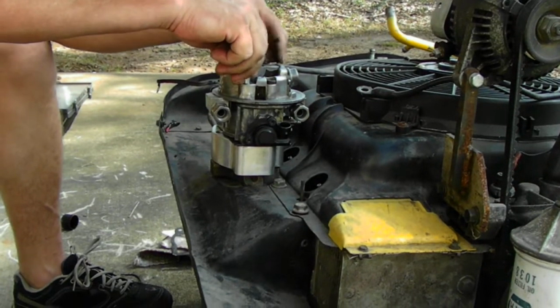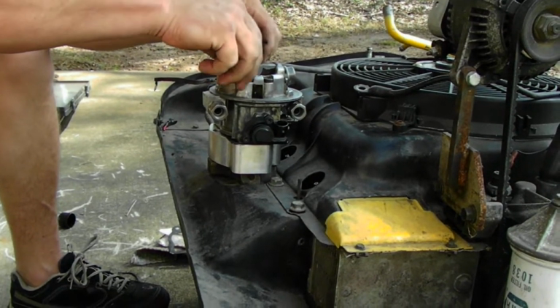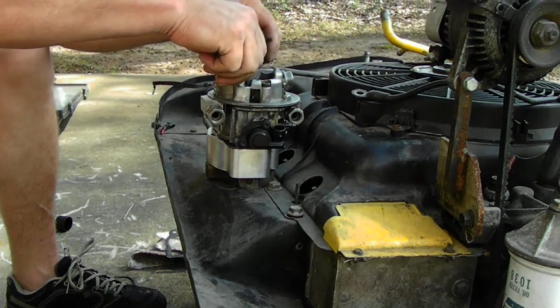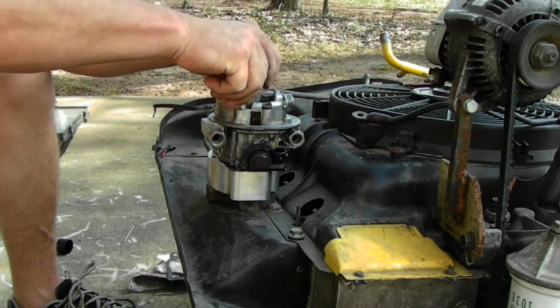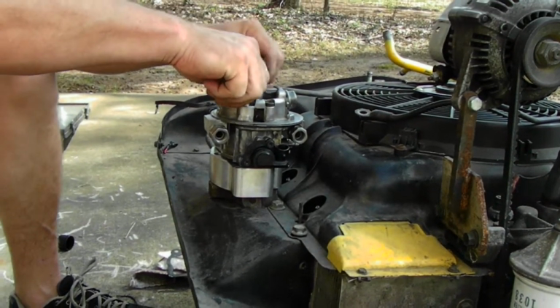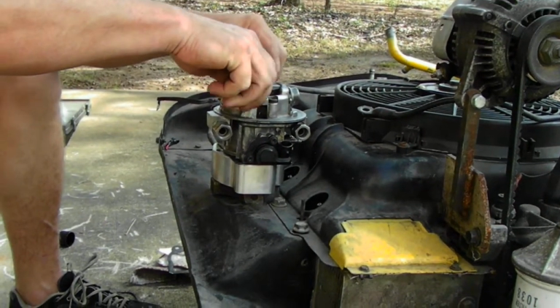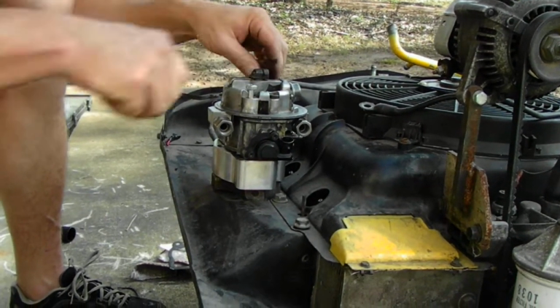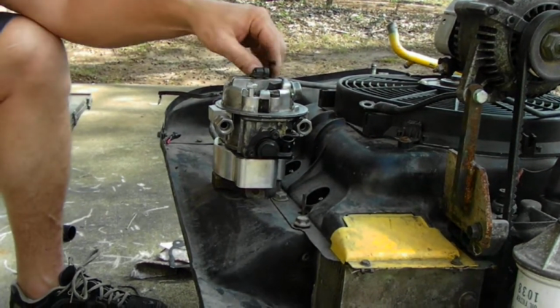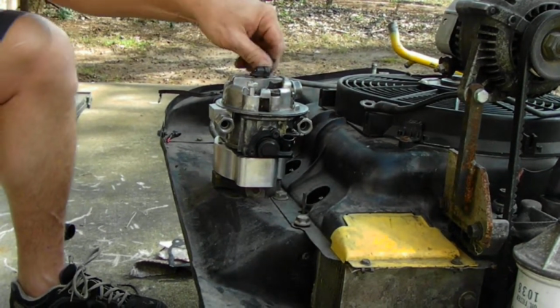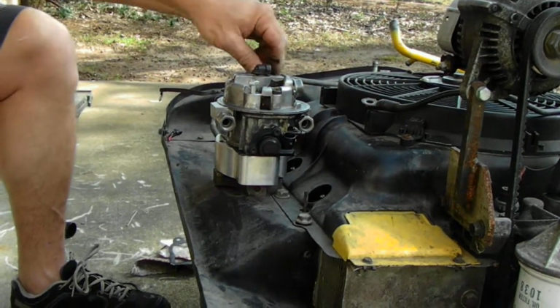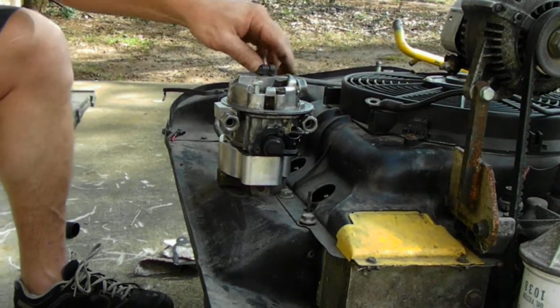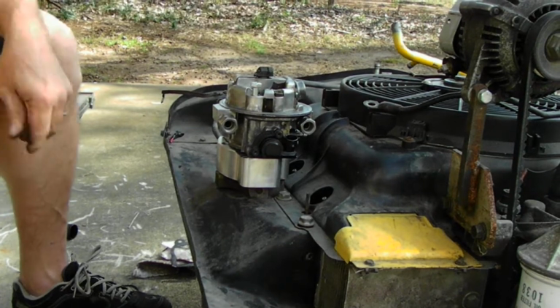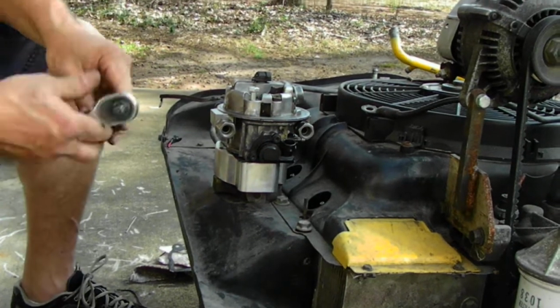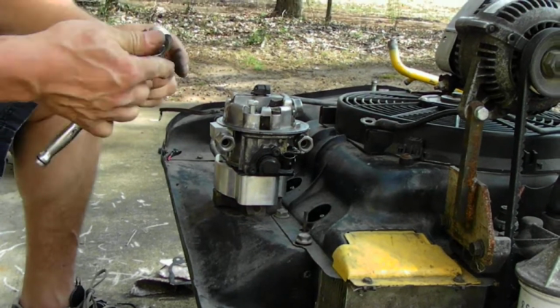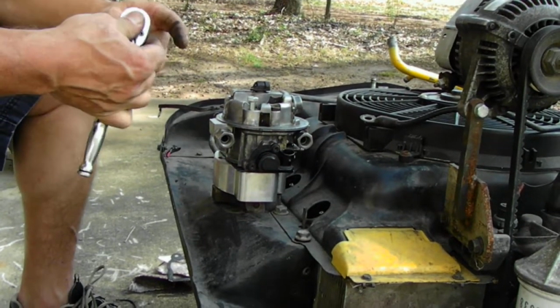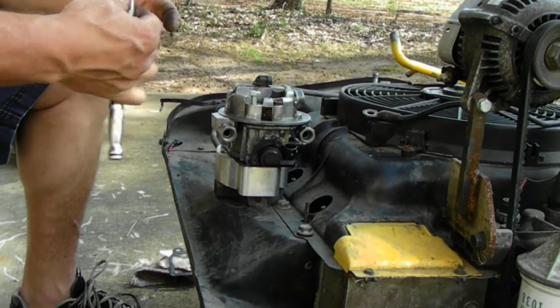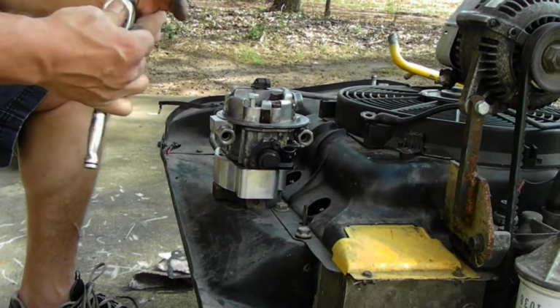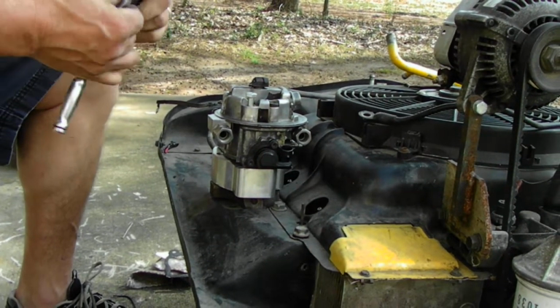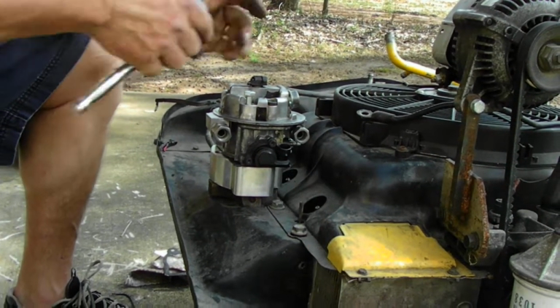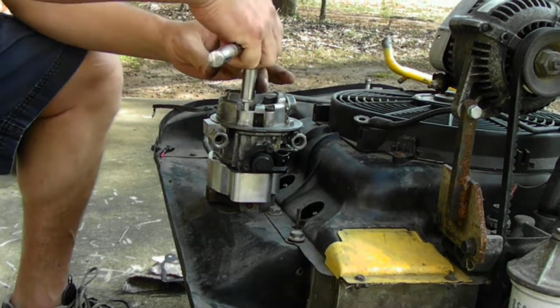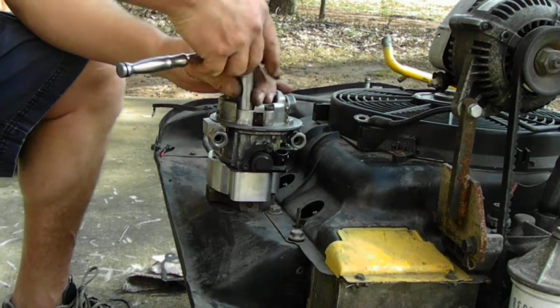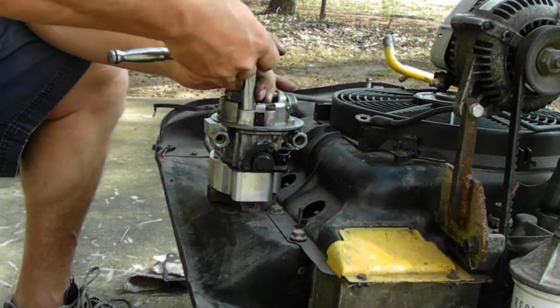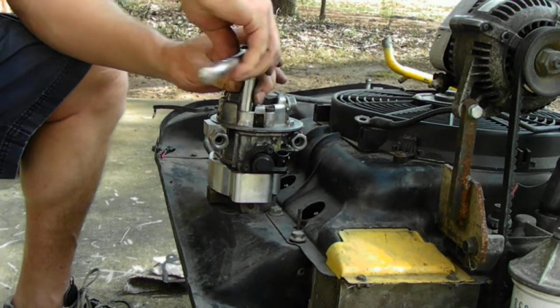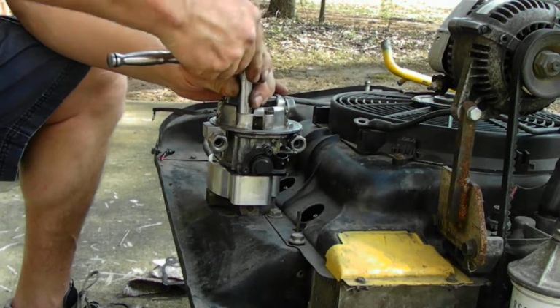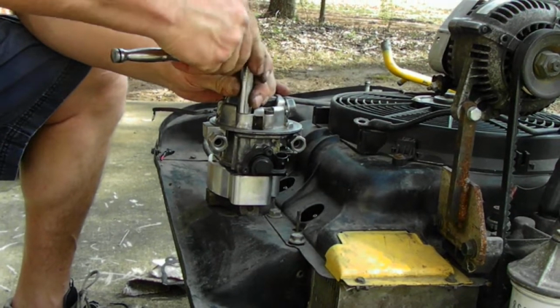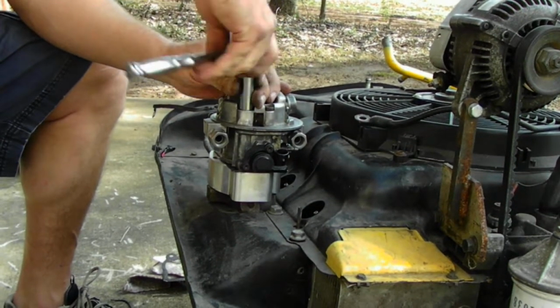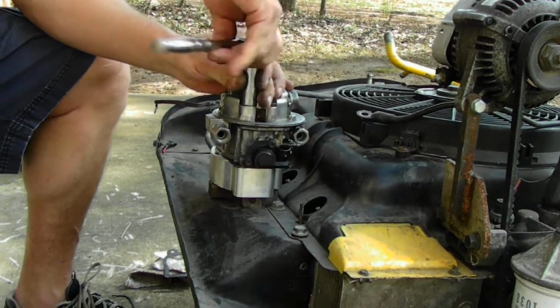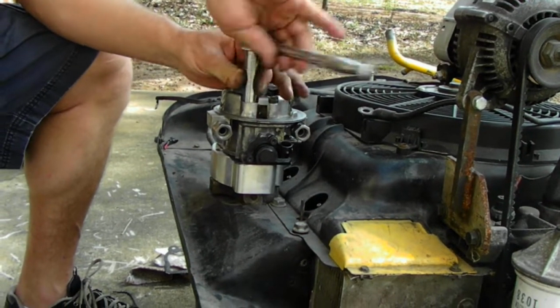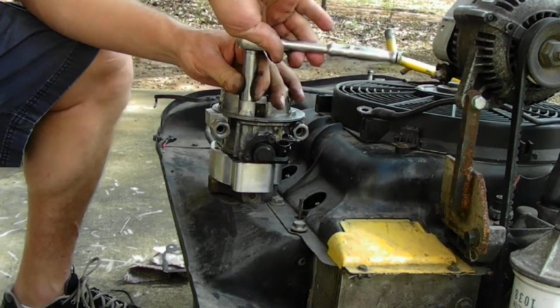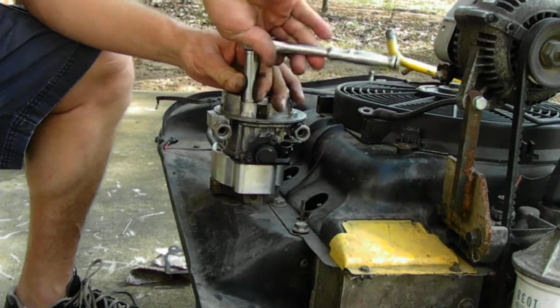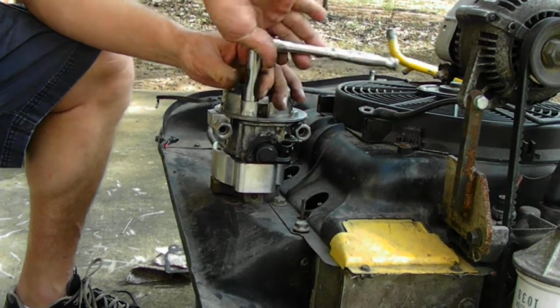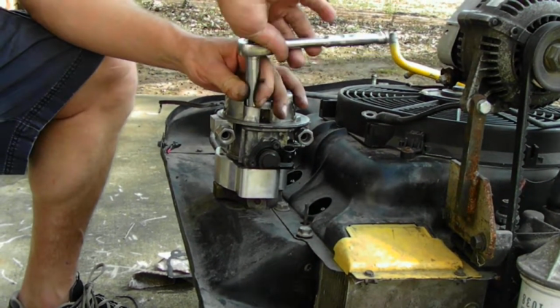You may have to move it around a little bit to find the alignment. After that, finish tightening them down with a half-inch wrench. It is aluminum, so 15-20 pounds max.